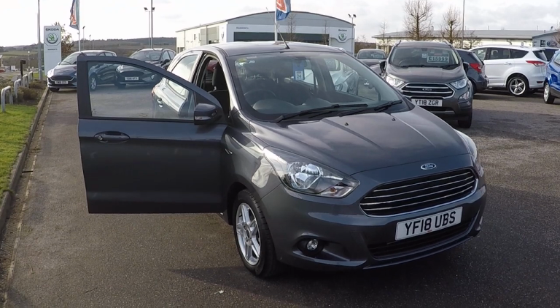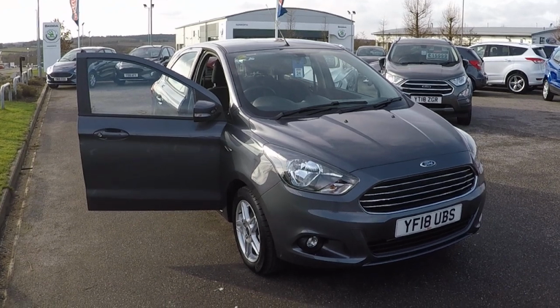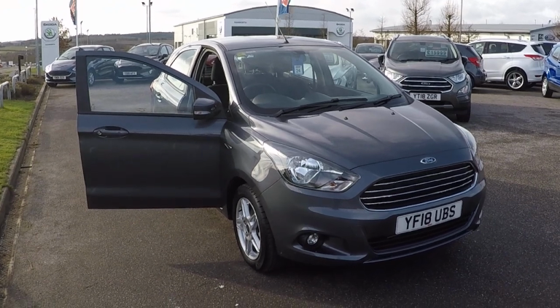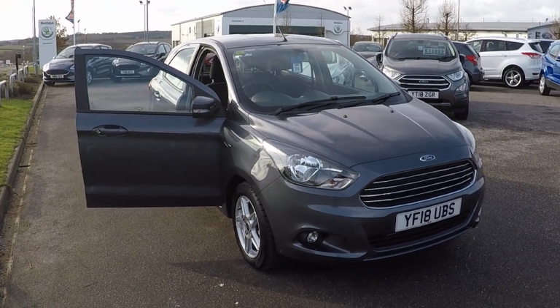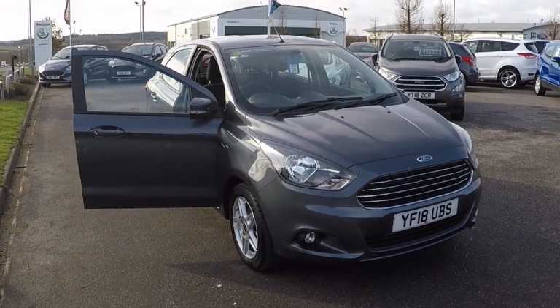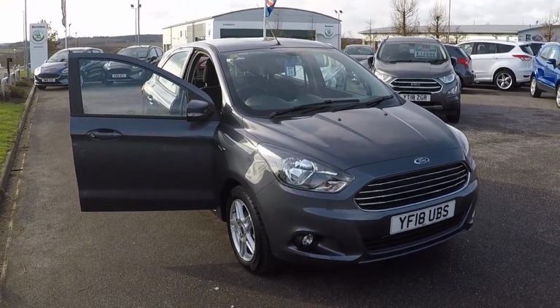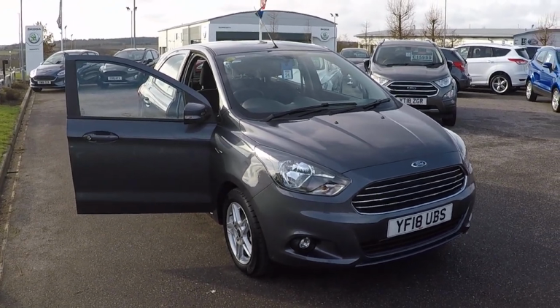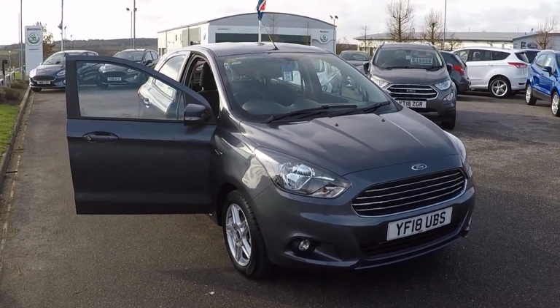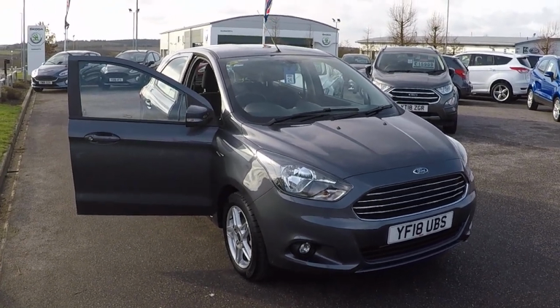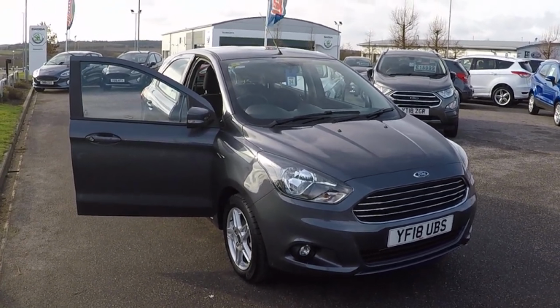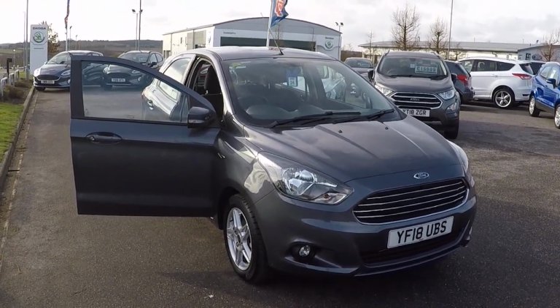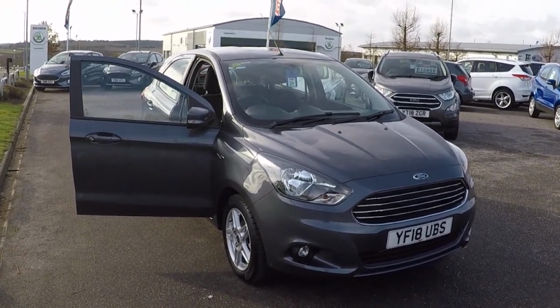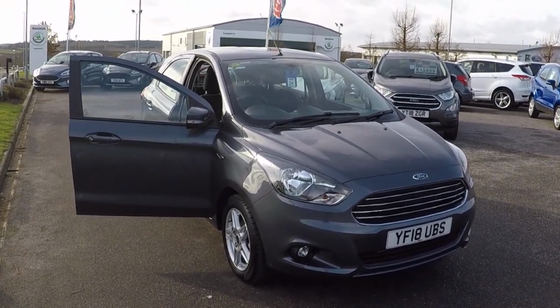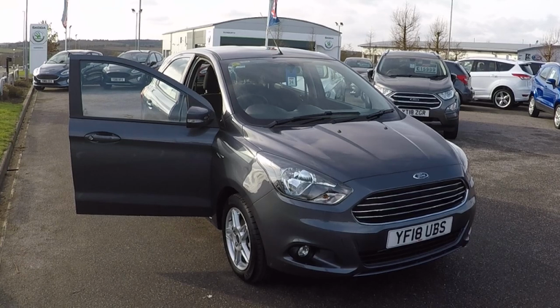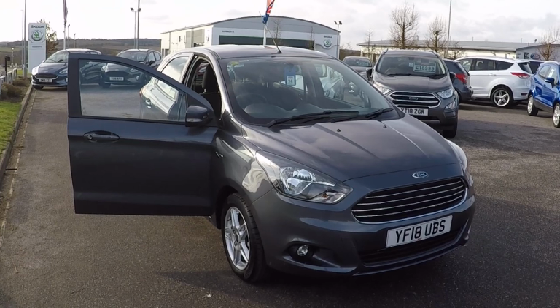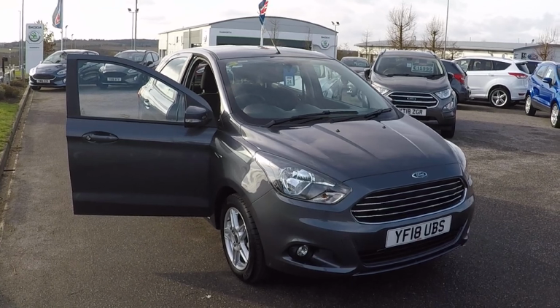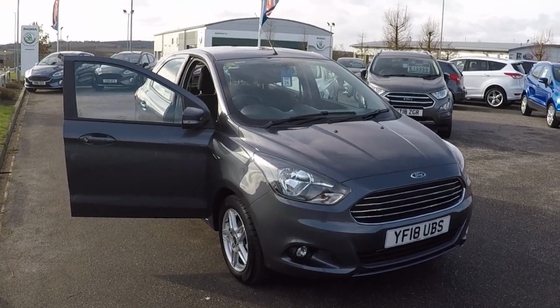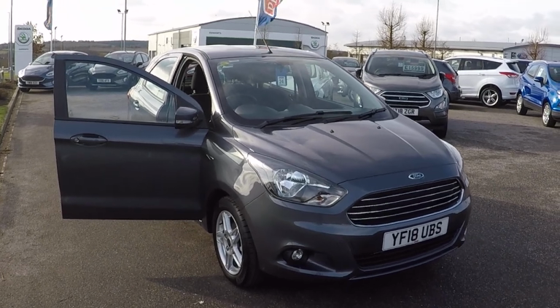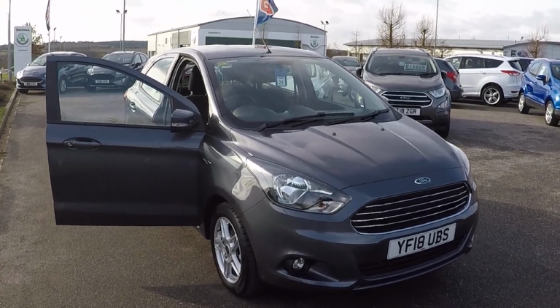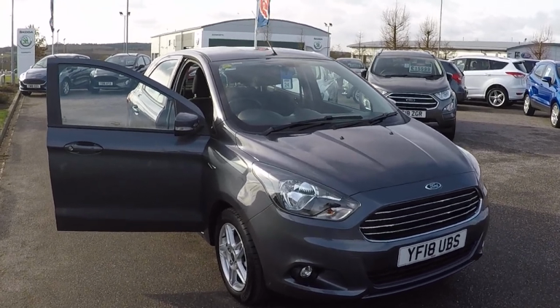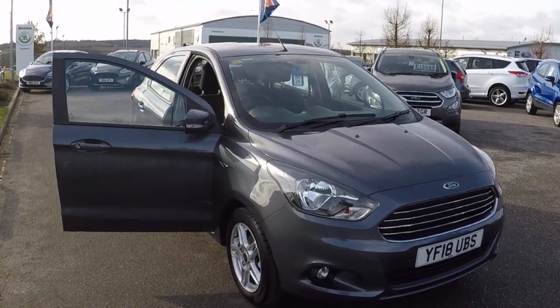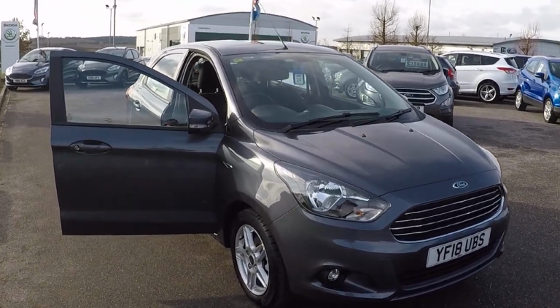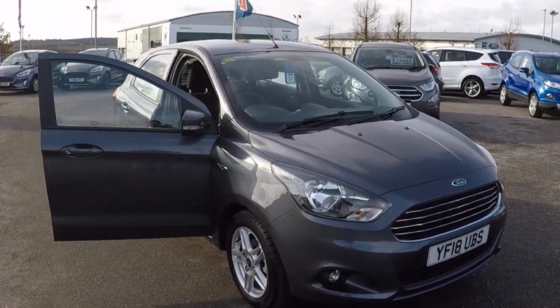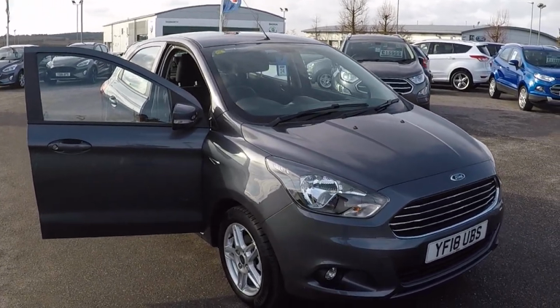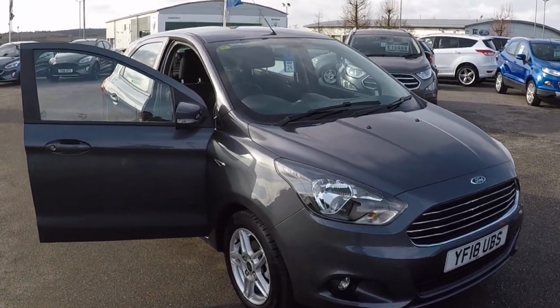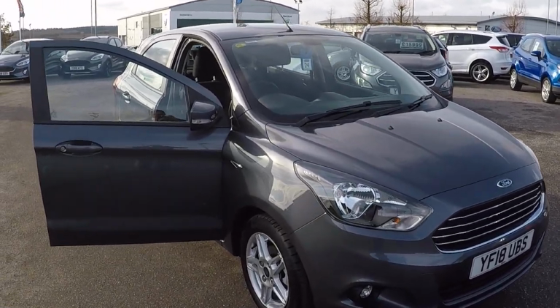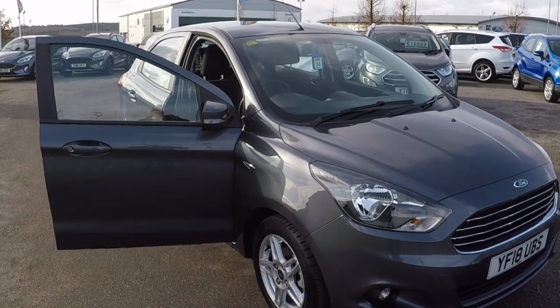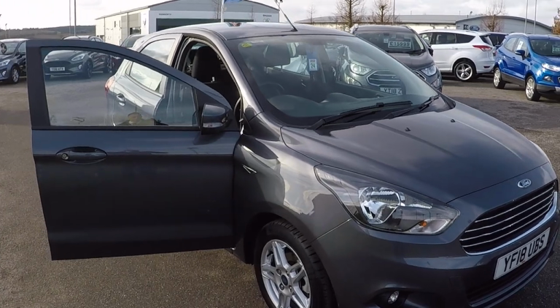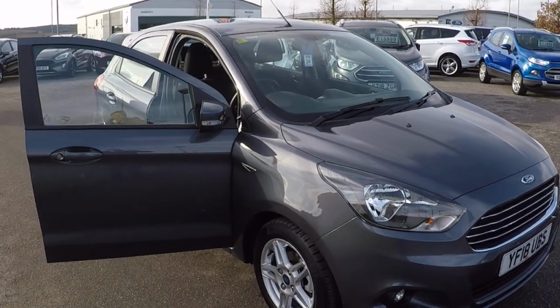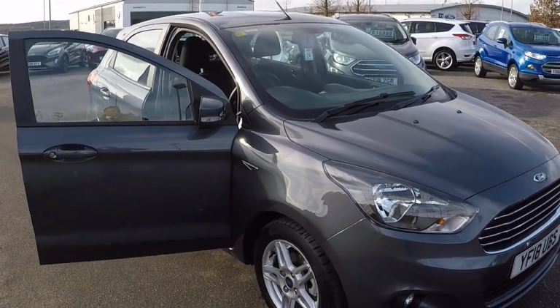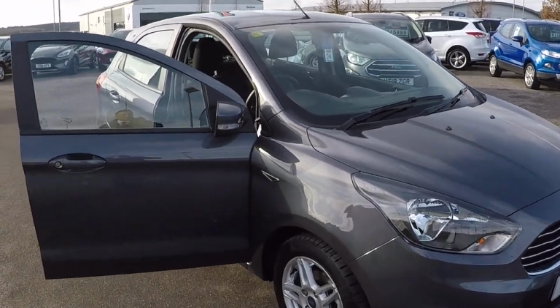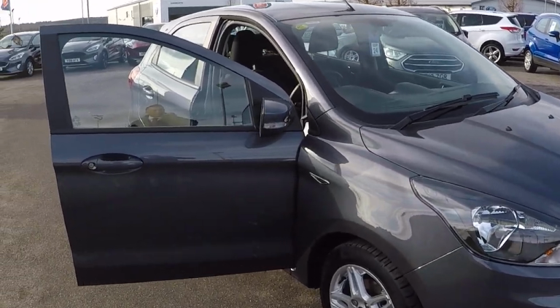Hello and welcome to Perry's at Mansfield. I'm Mark Hayes and today's featured walk-around video is this Ford KA TI VCT ZTEC 5-door. Rarely low miles at just over 500, which makes it an absolute bargain.